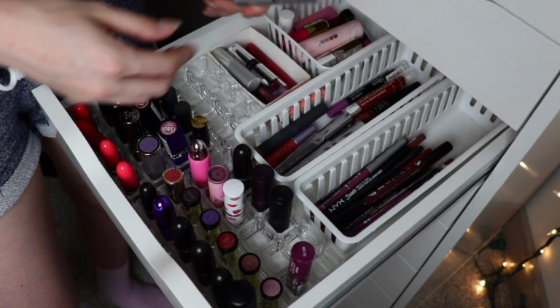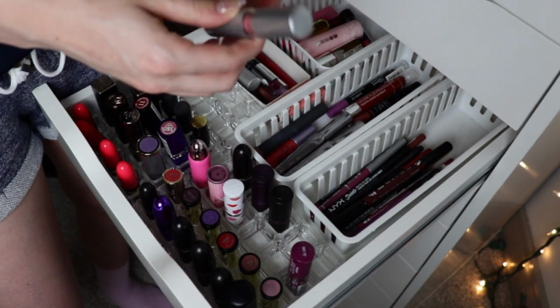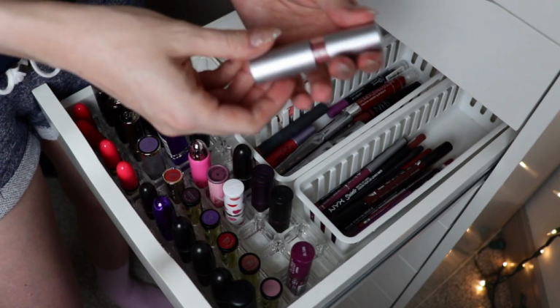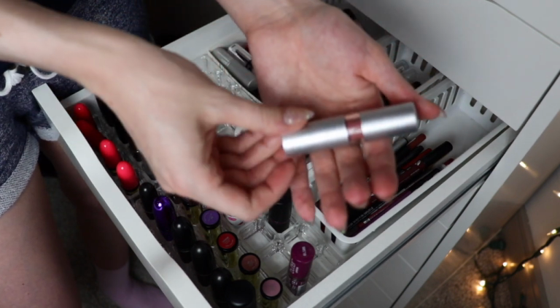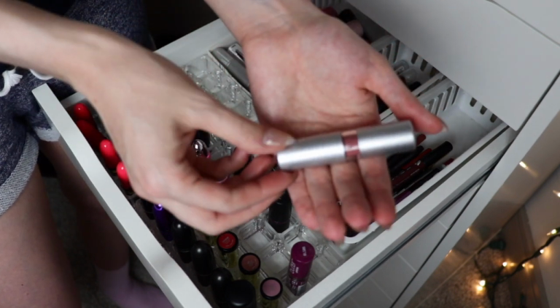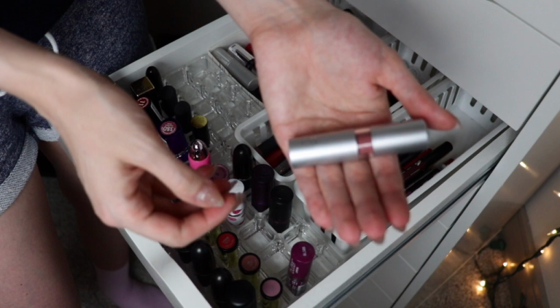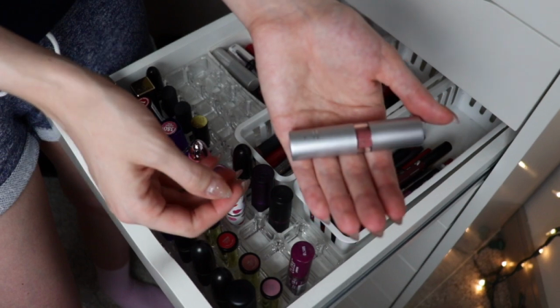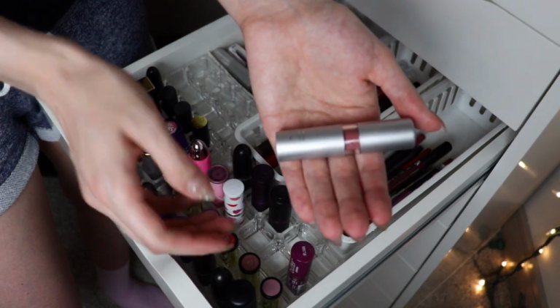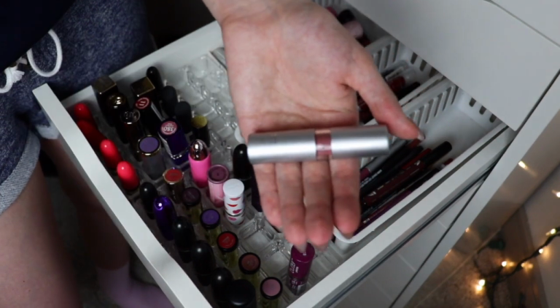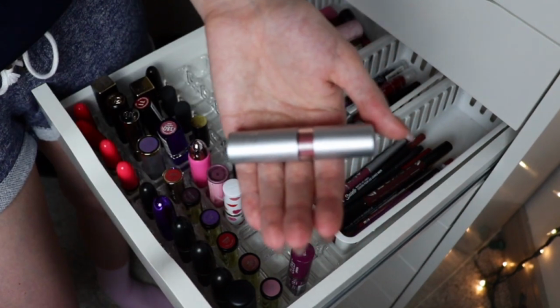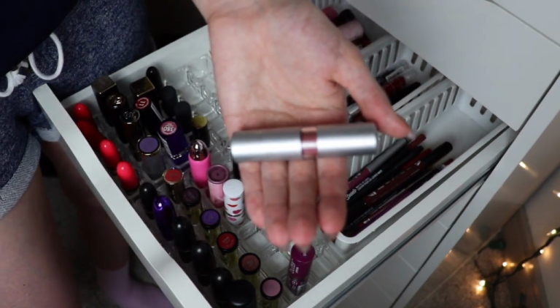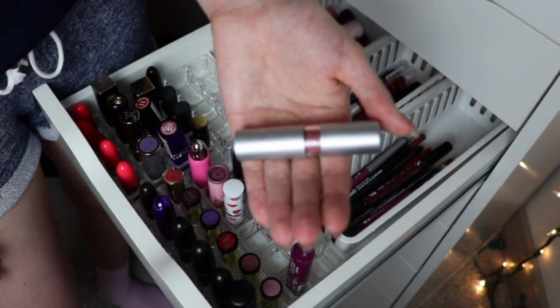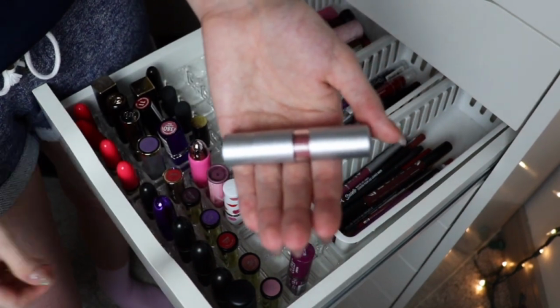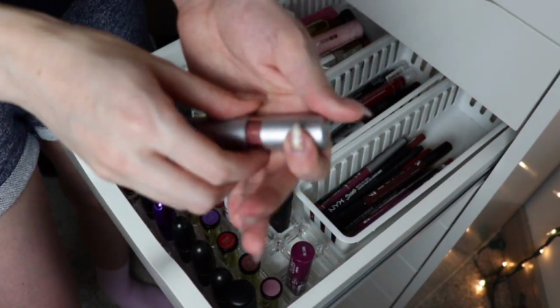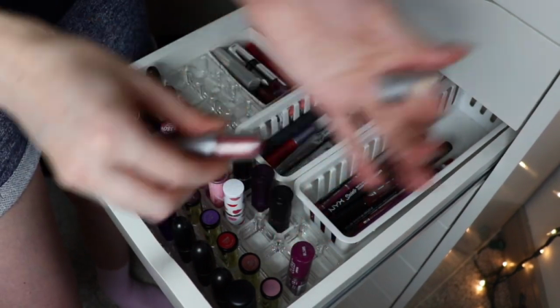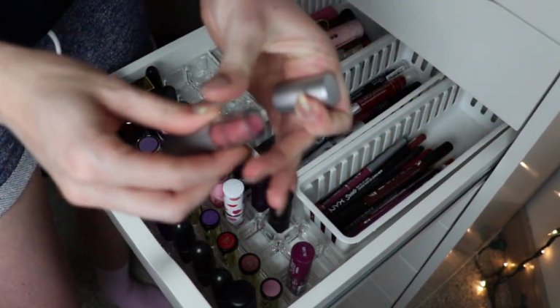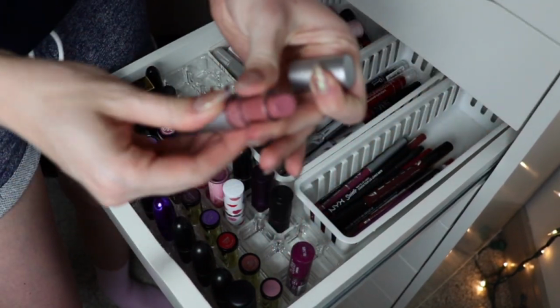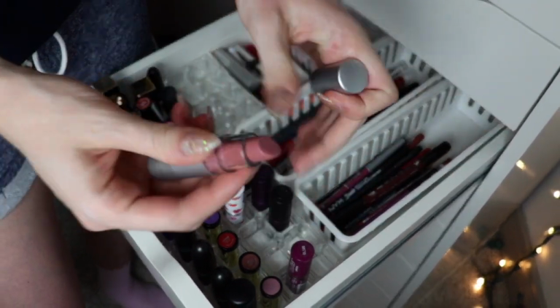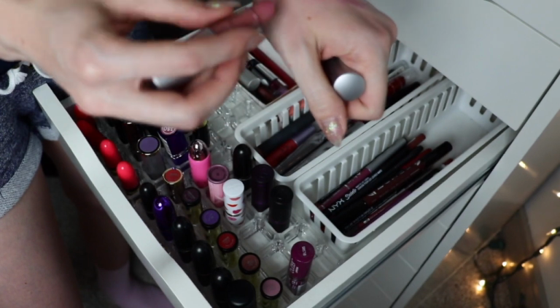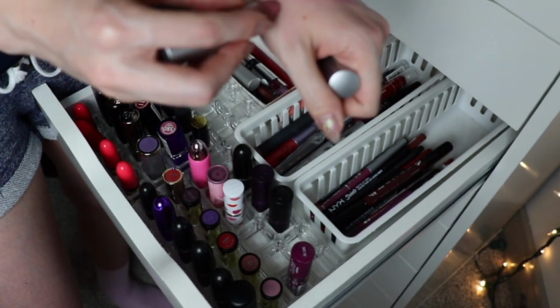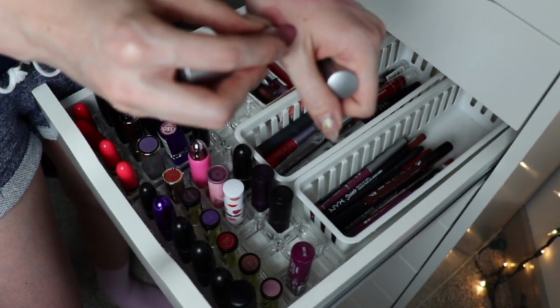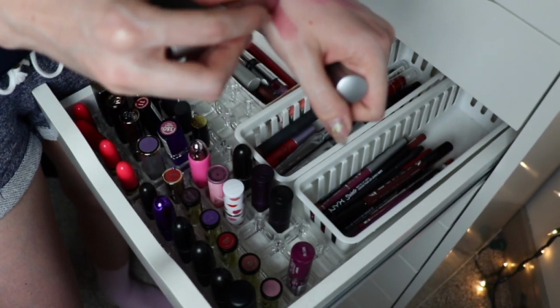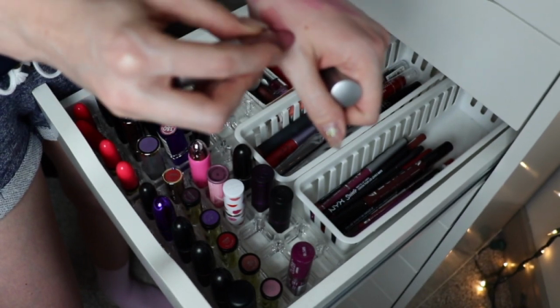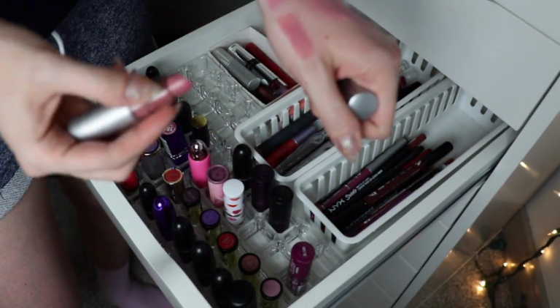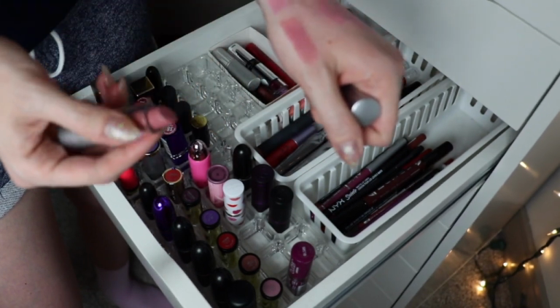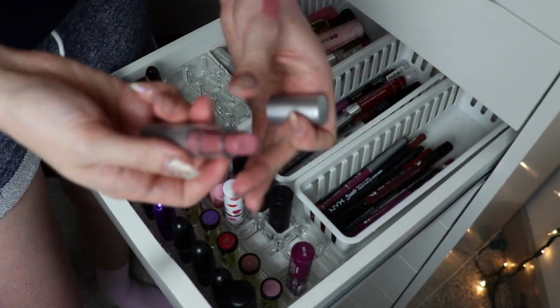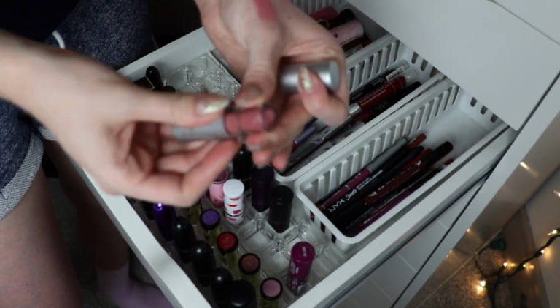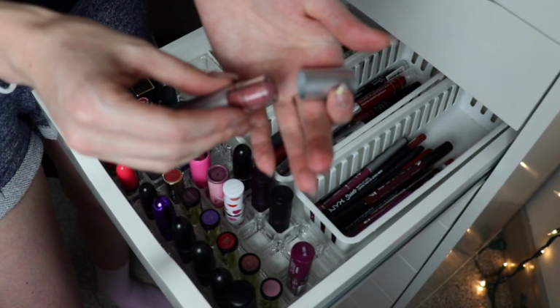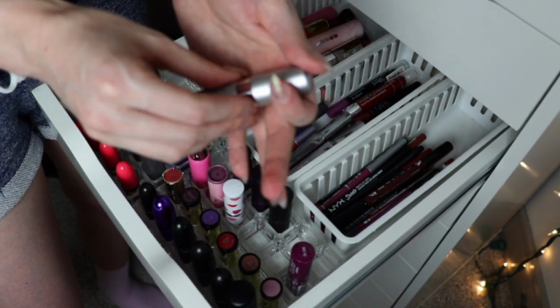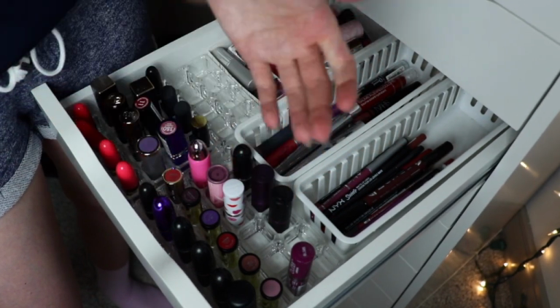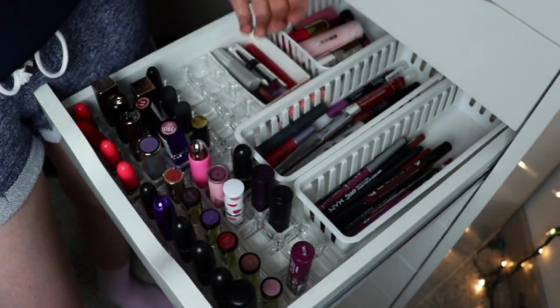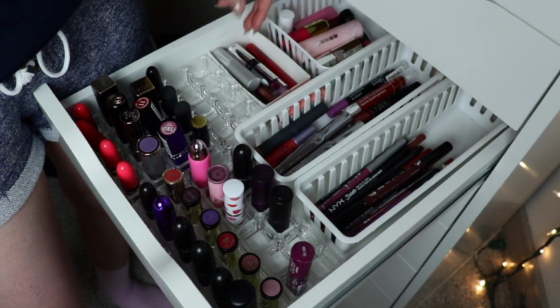This ELF lipstick in Classy is really nice for like two bucks — really pretty color — but it's super old and I've got to throw it out.